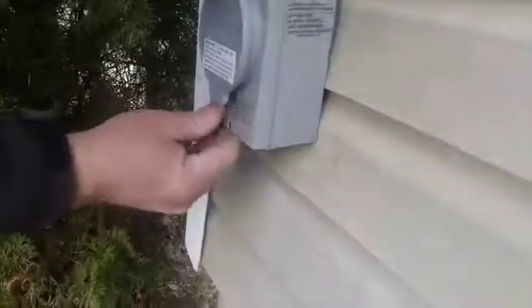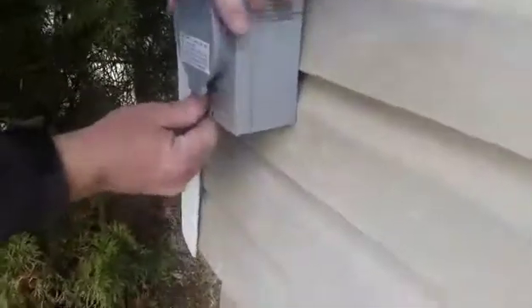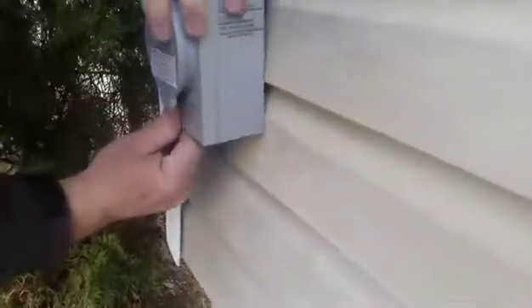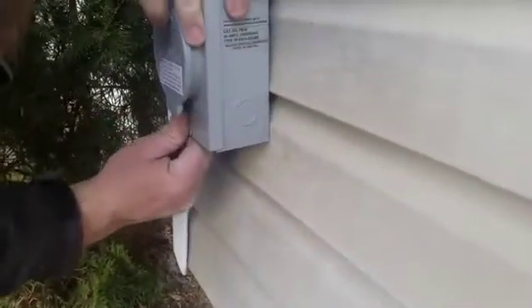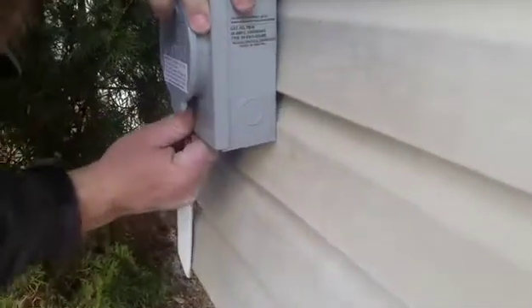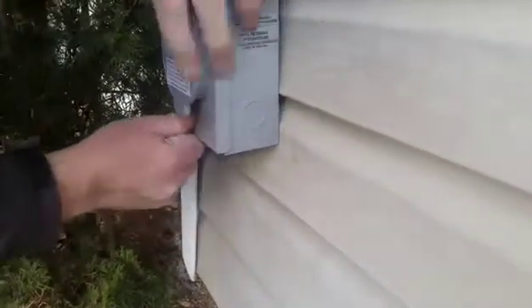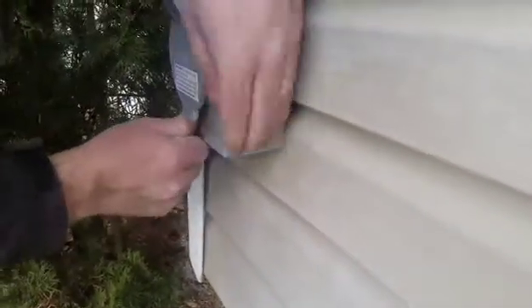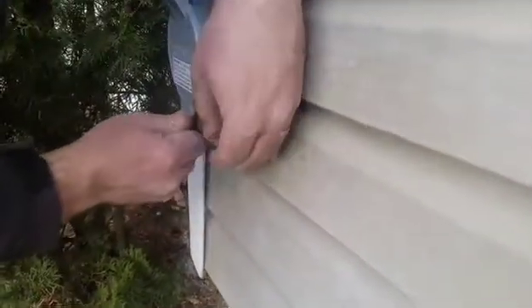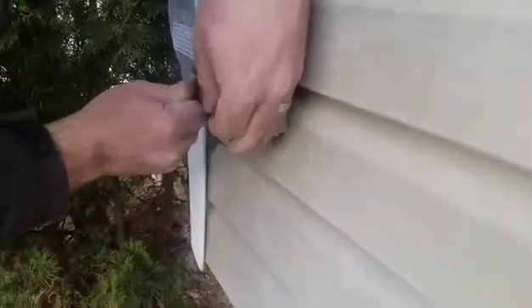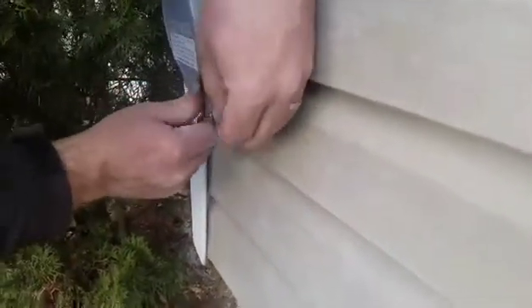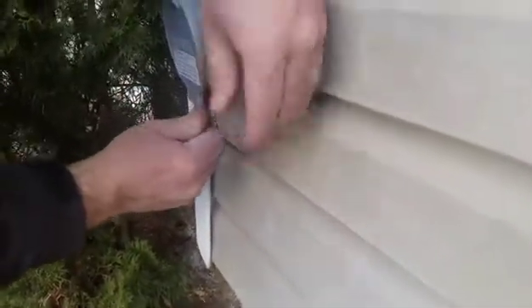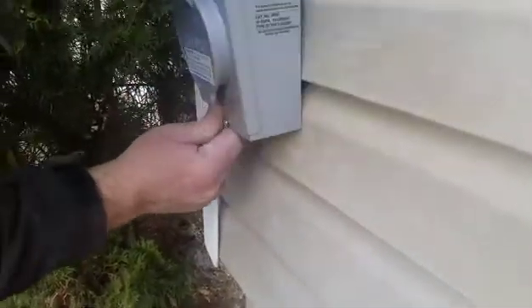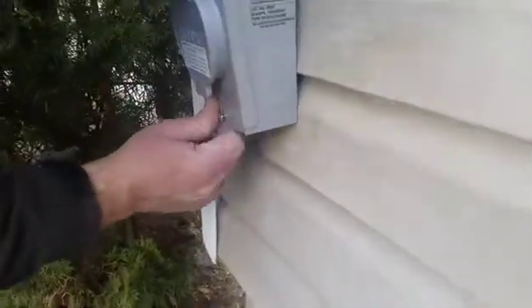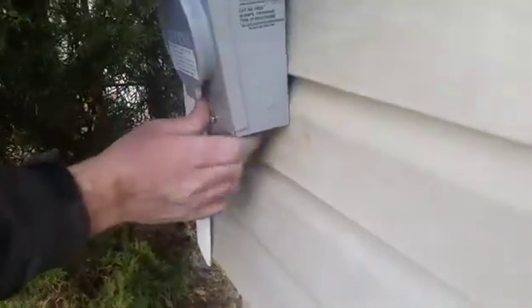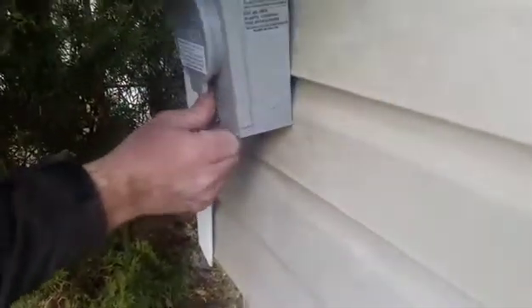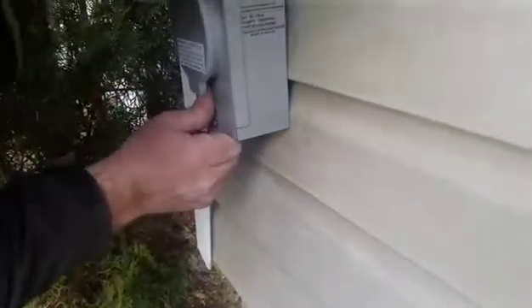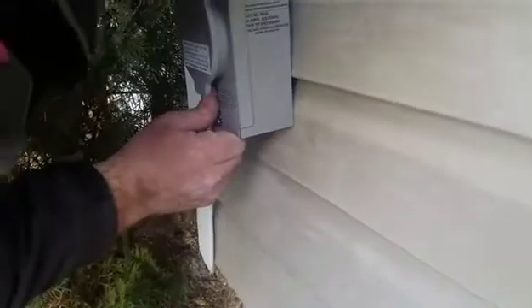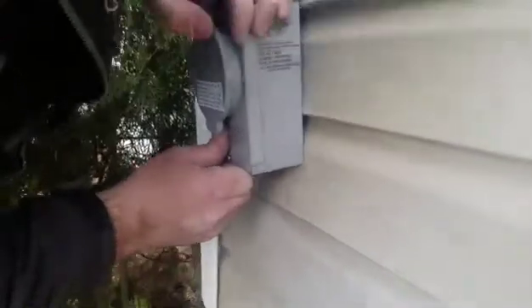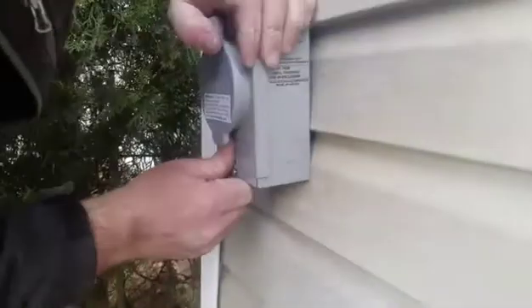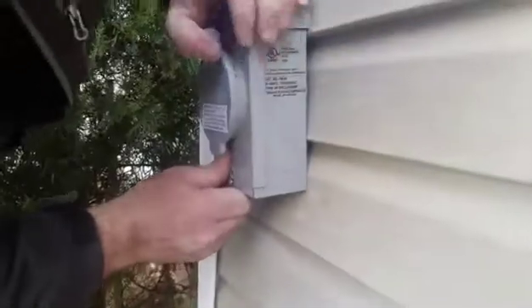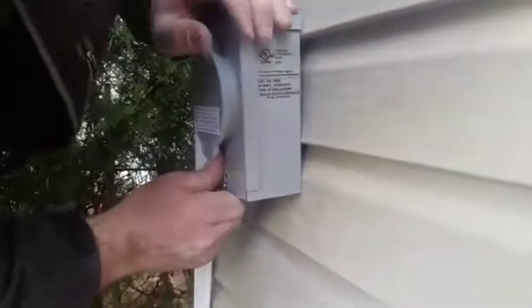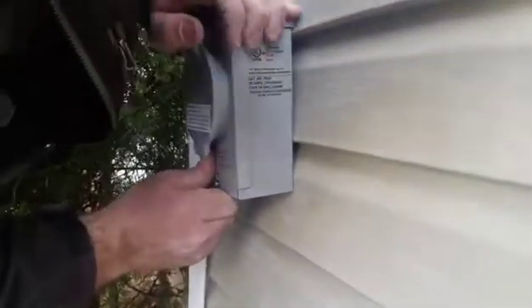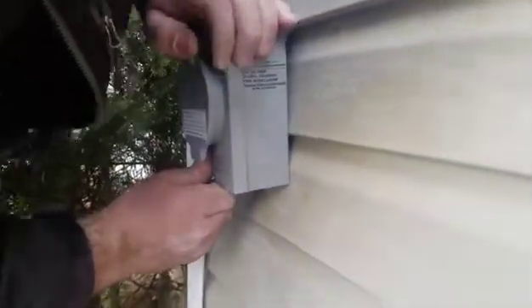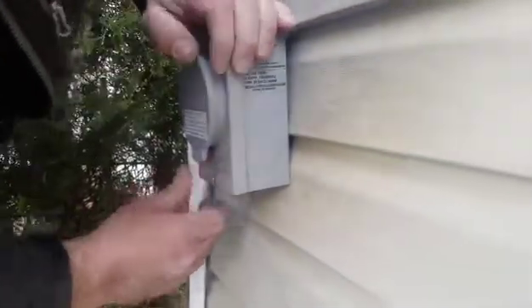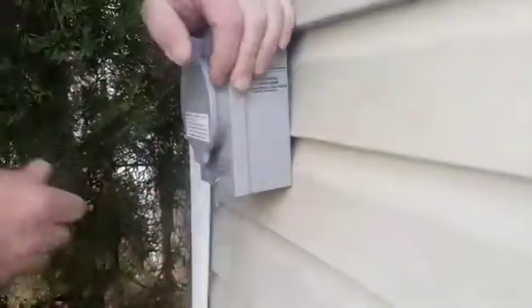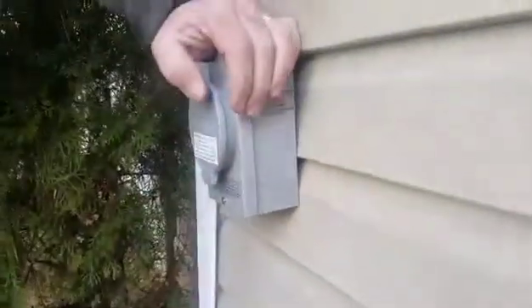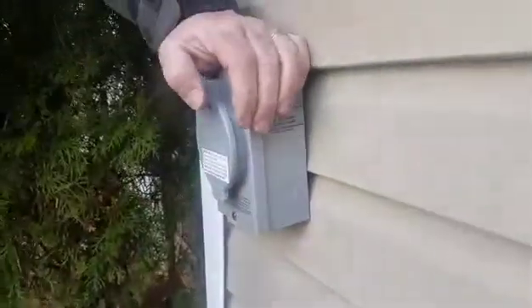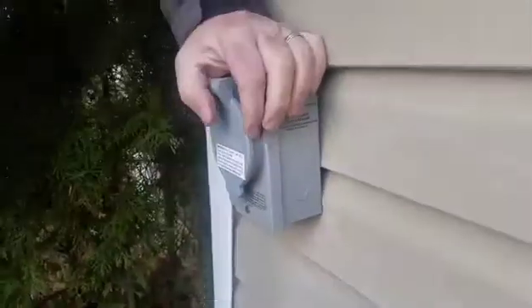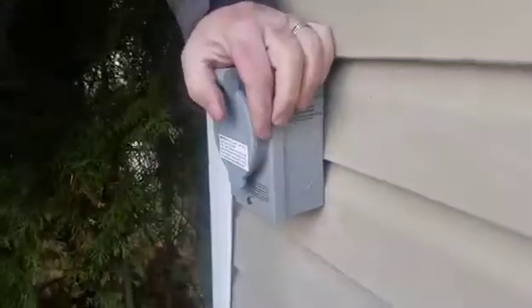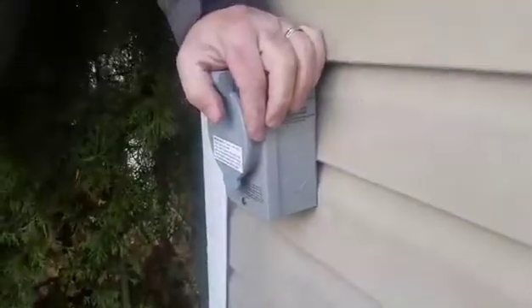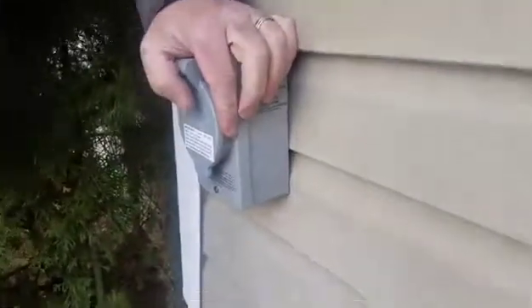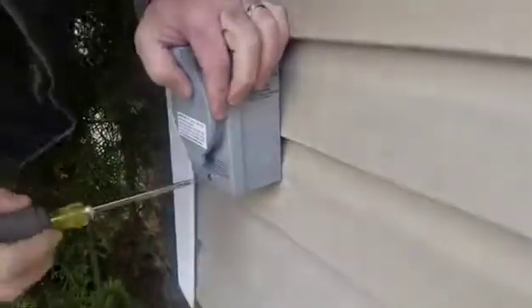So that's the power inlet box — that's where the generator plugs into. This is what your generator's actually gonna plug into. That's beautiful. That goes outside the house.